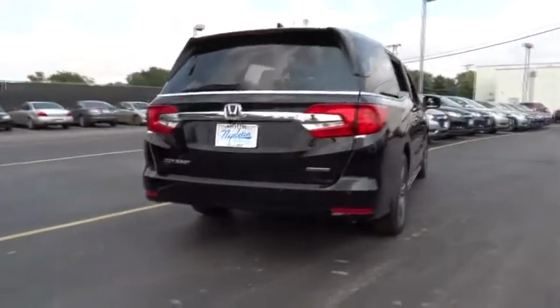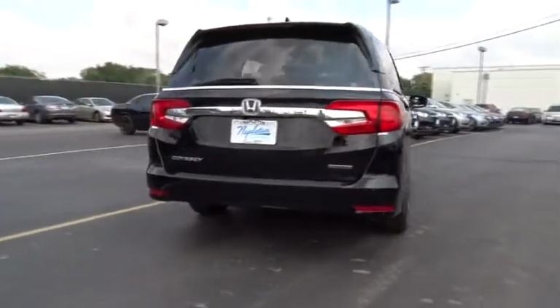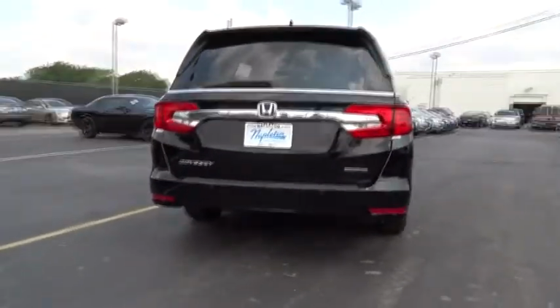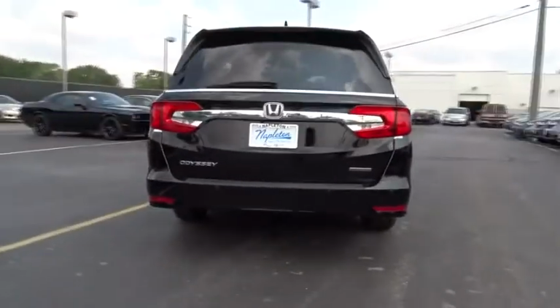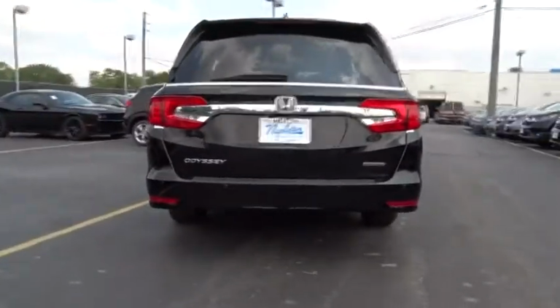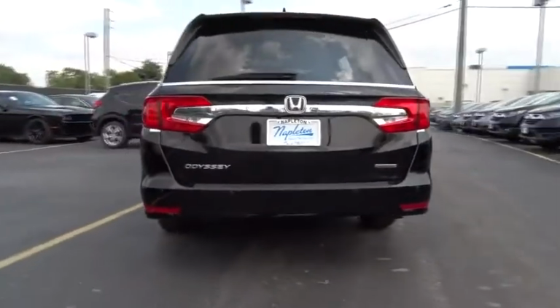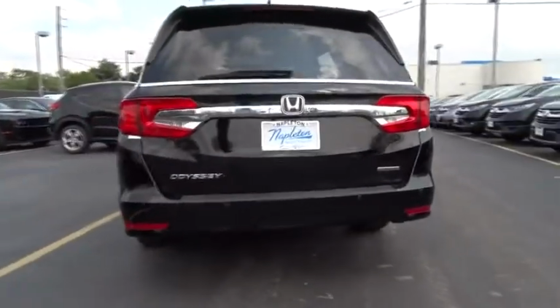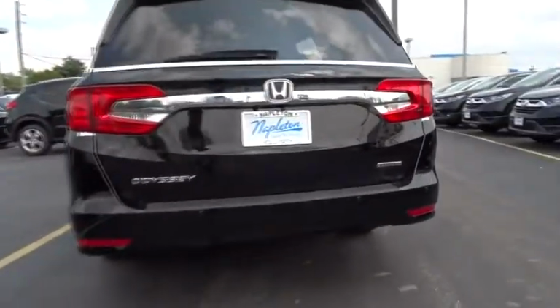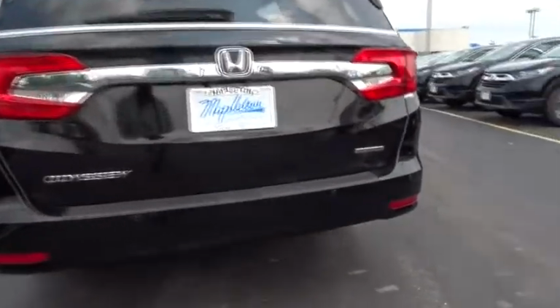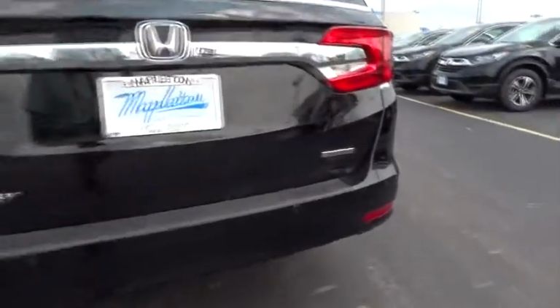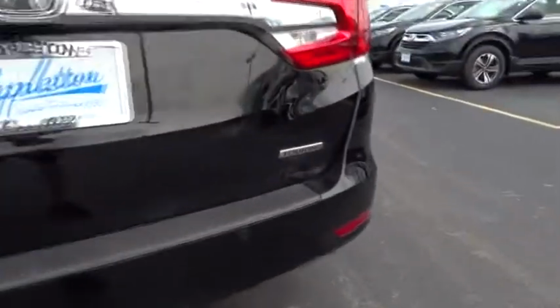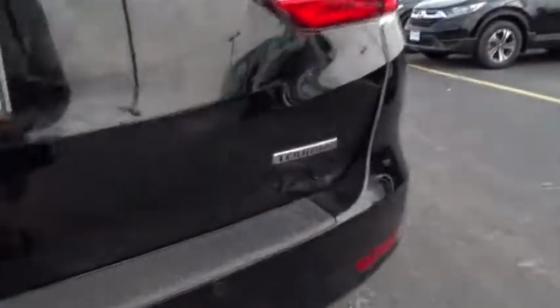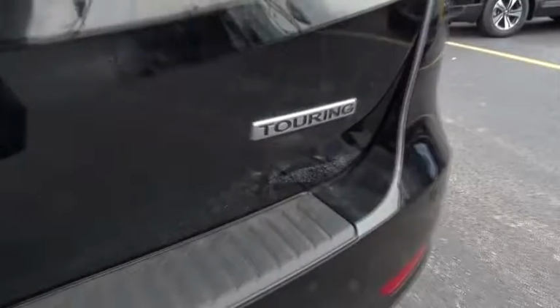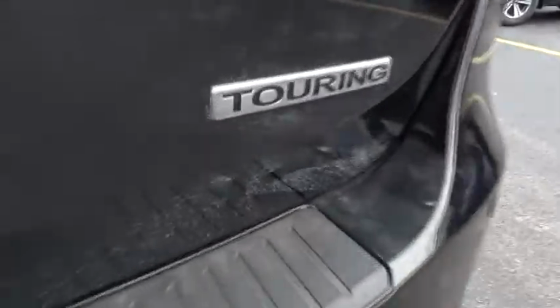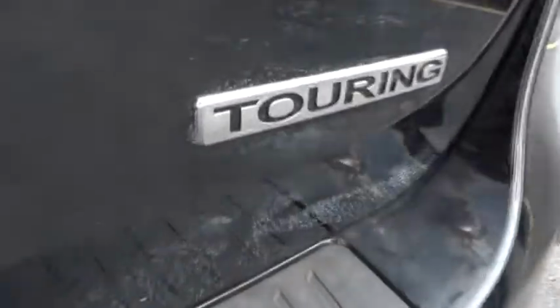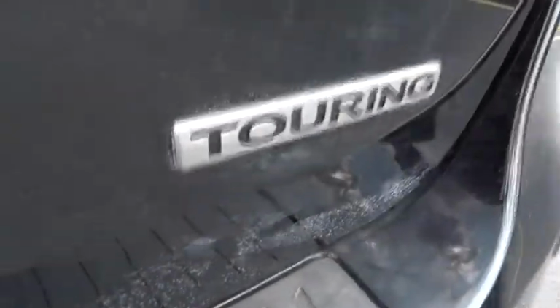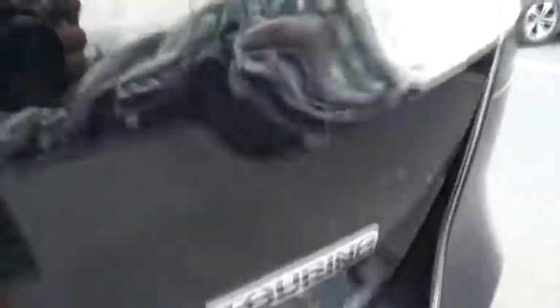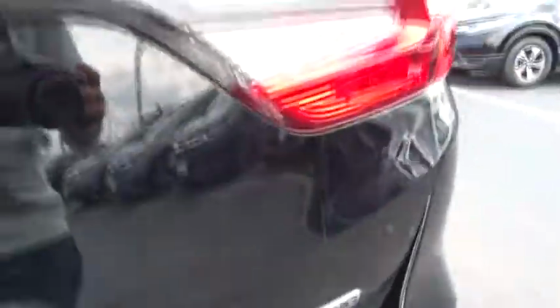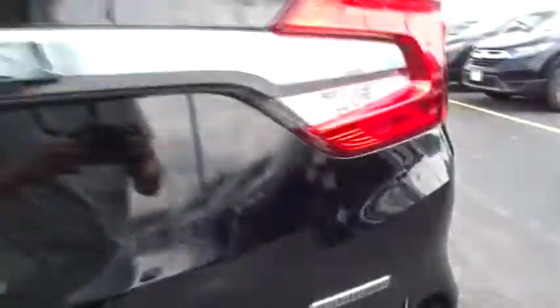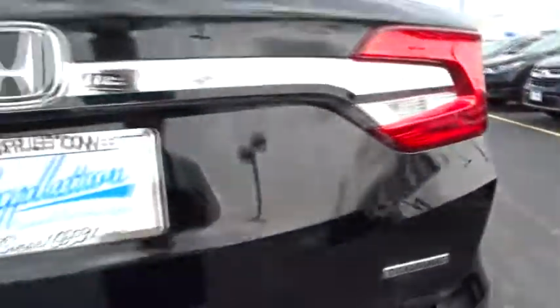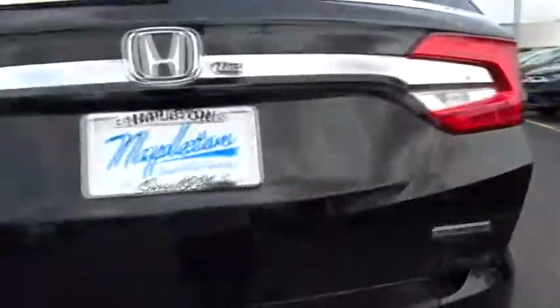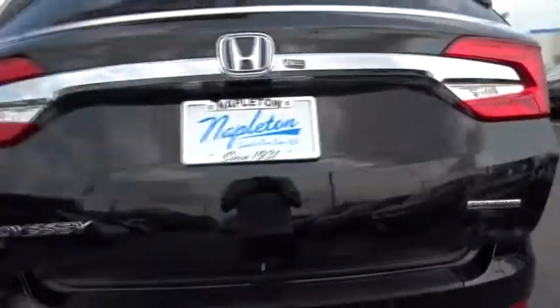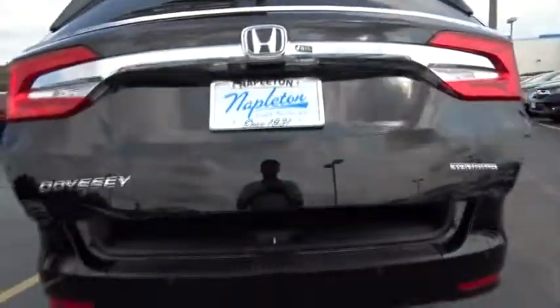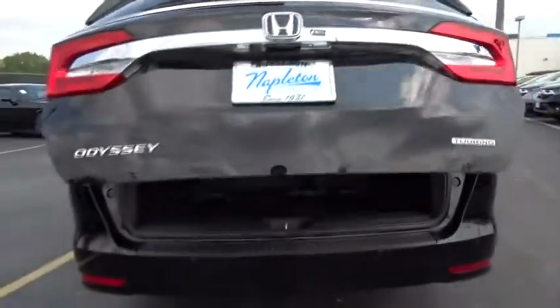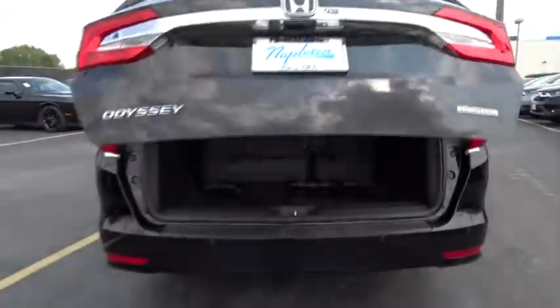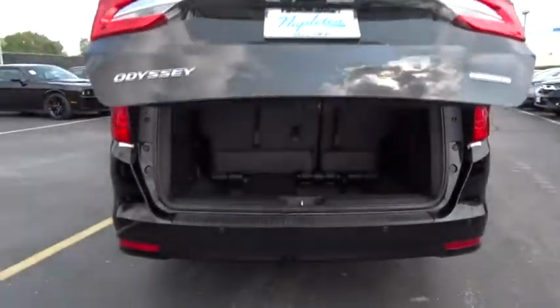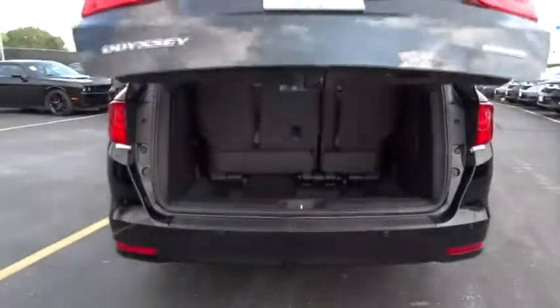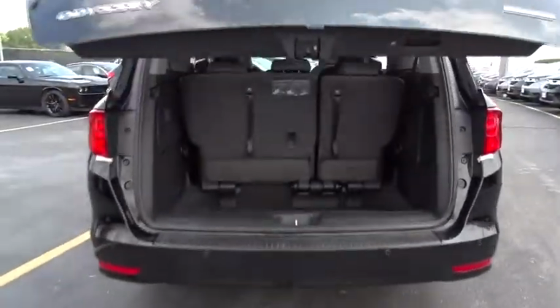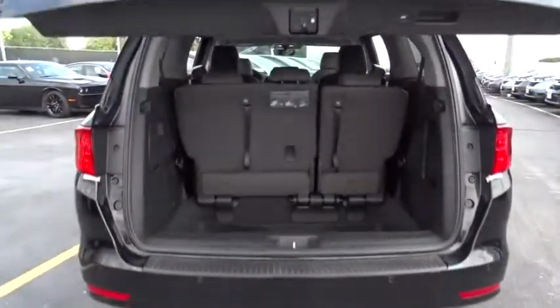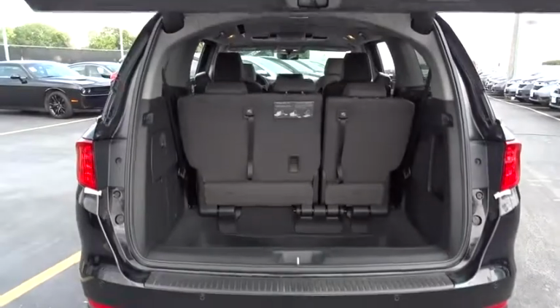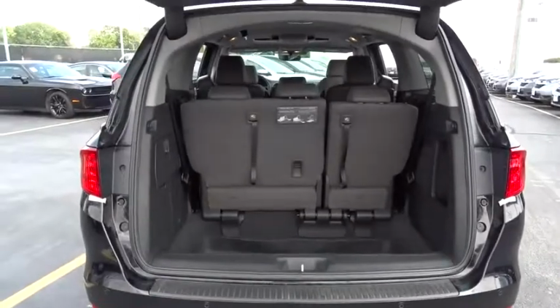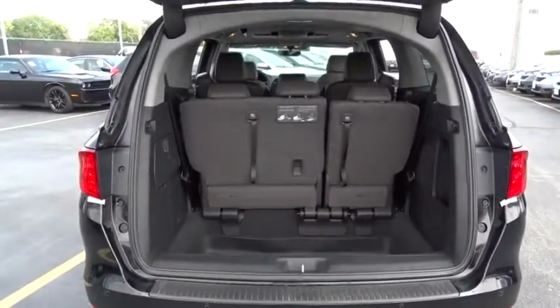Security system, power windows, compass, CD player, rear window defroster, electronic stability control, trip computer, heated front seats, power moonroof.